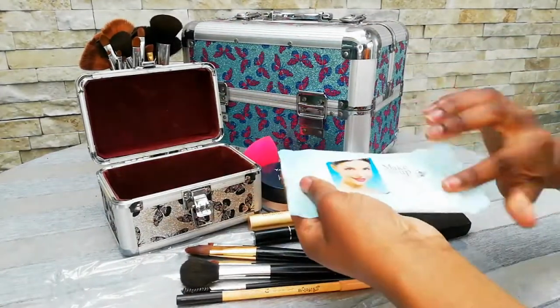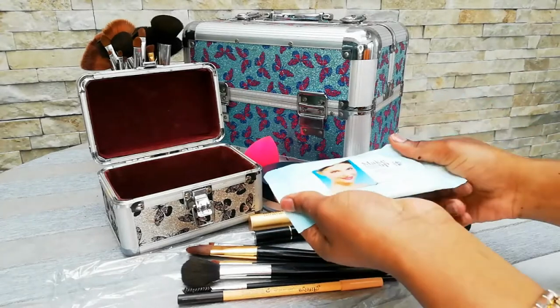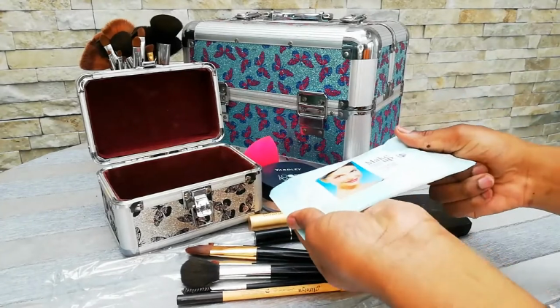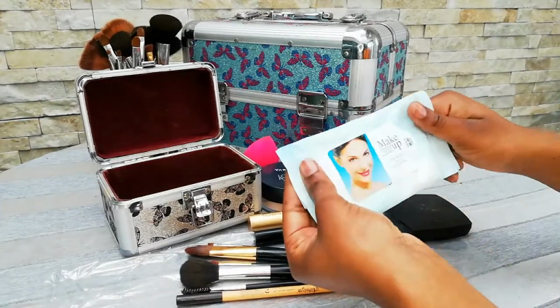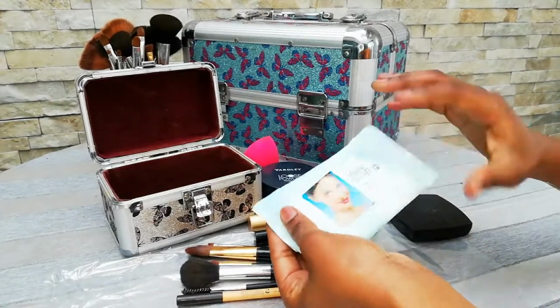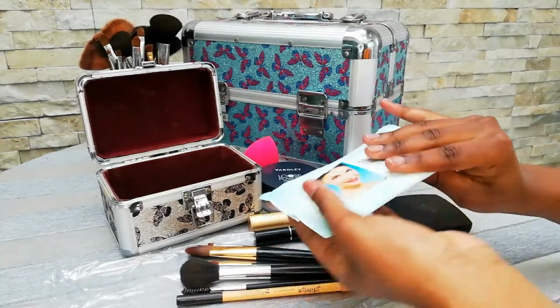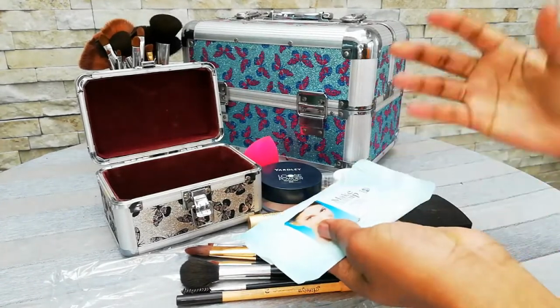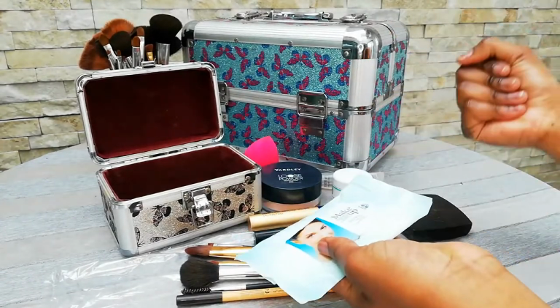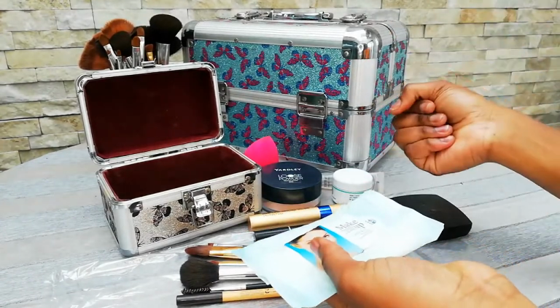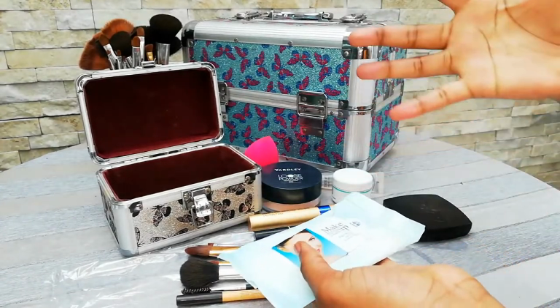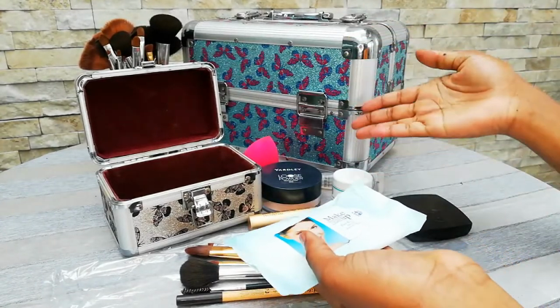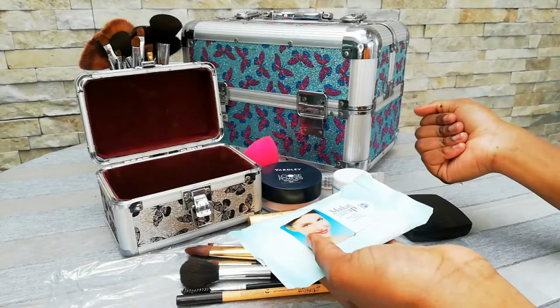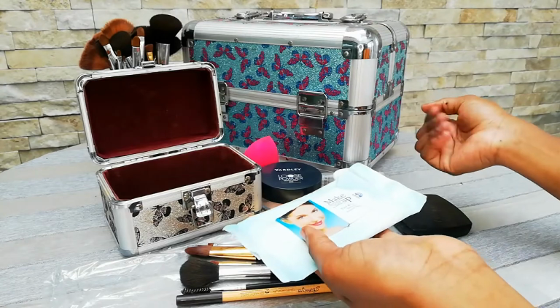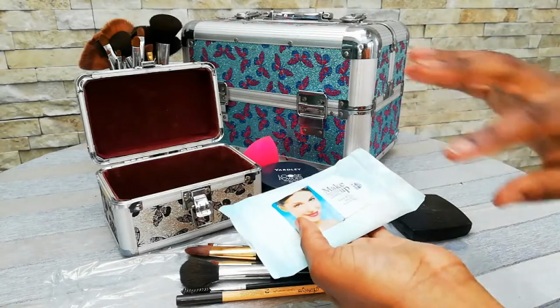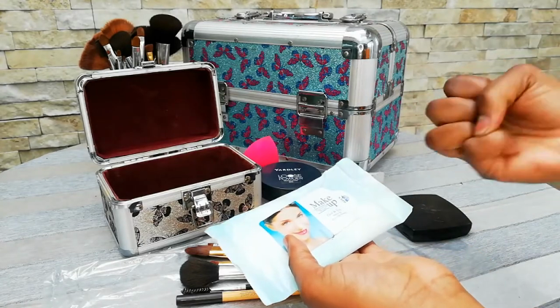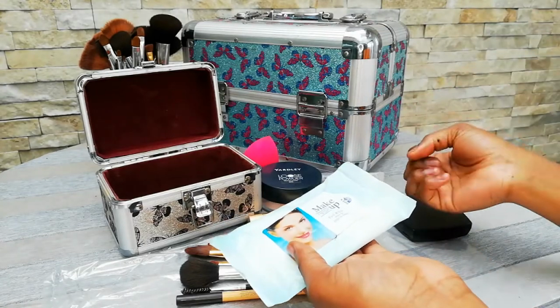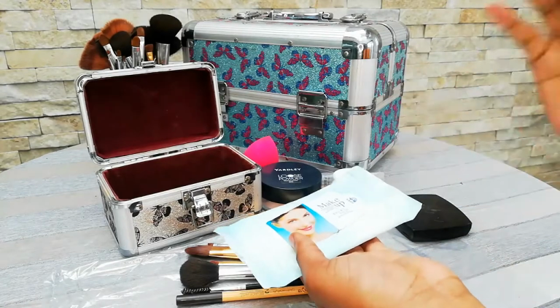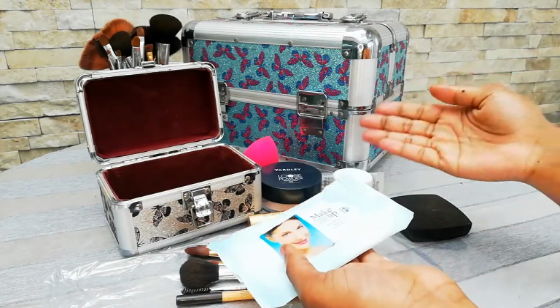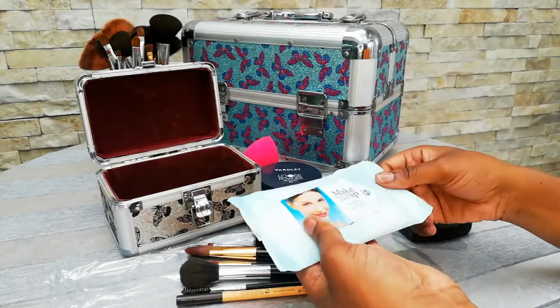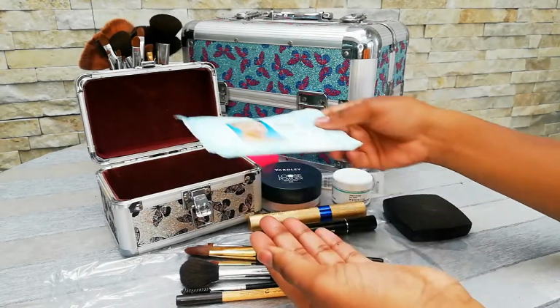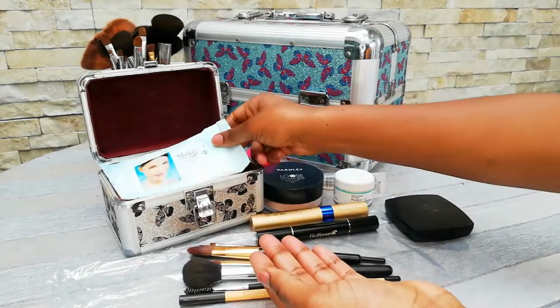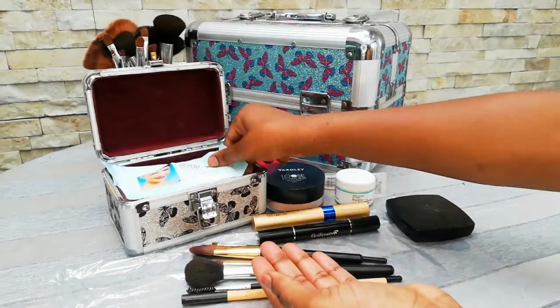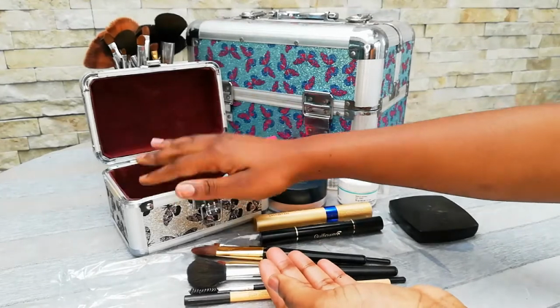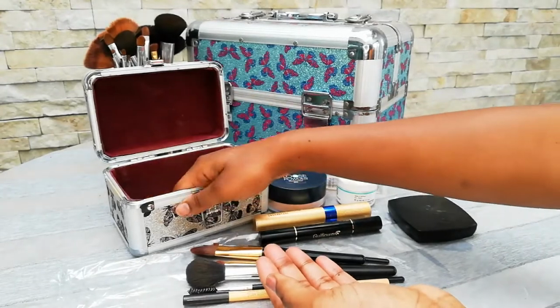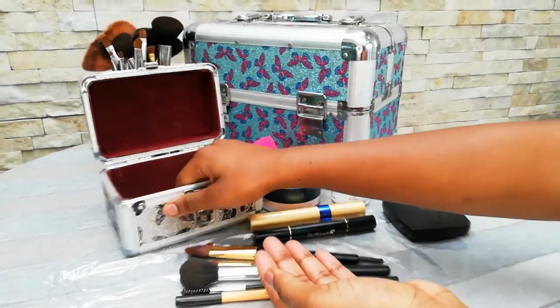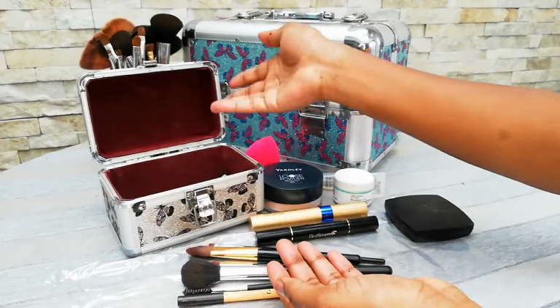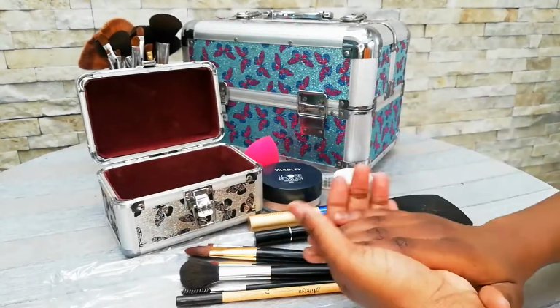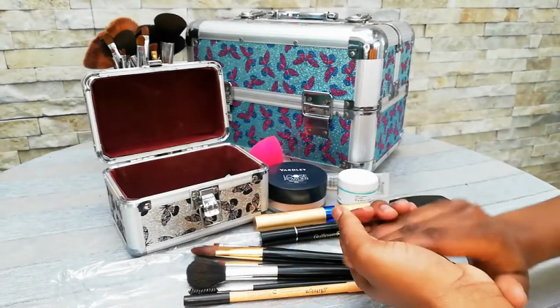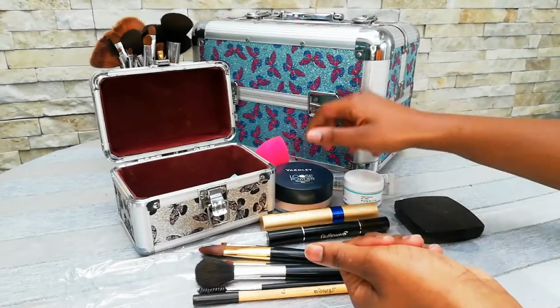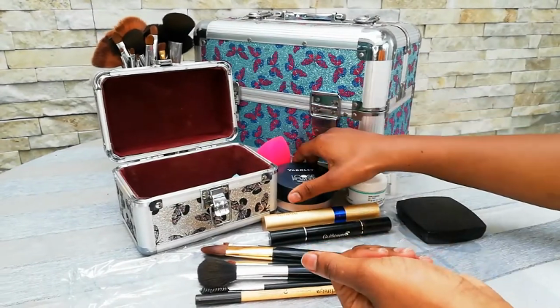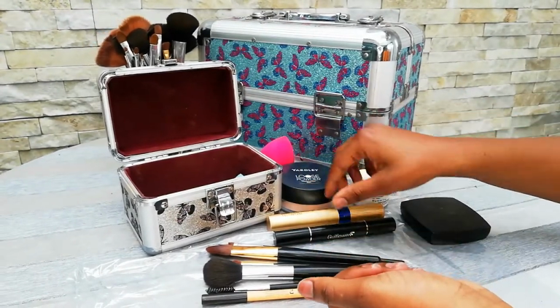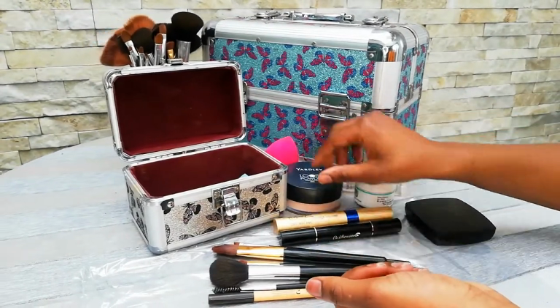The last thing I have in here is actually some wipes, because you tend to make mistakes or your hands get a little dirty and you cannot reach the sink fast enough. So you can actually wipe your hands with a wipe, or if at the end of the day you feel too lazy to wash your face, you can just use a wipe instead.